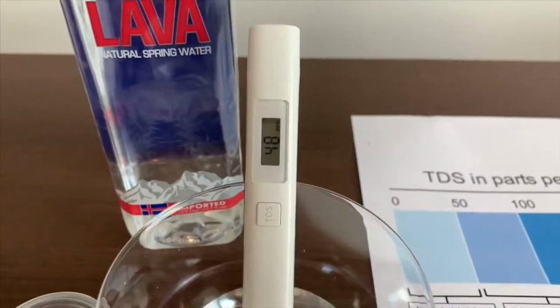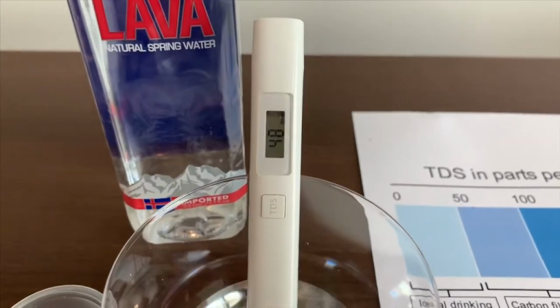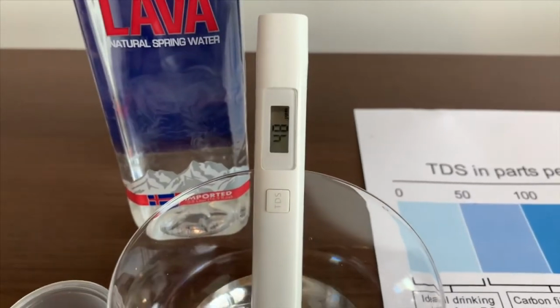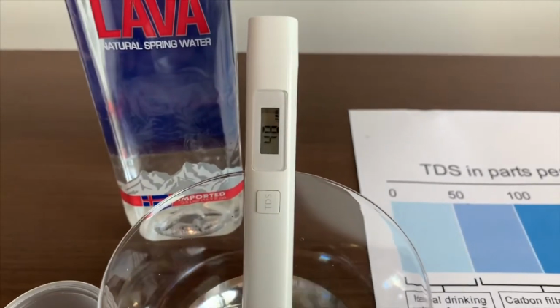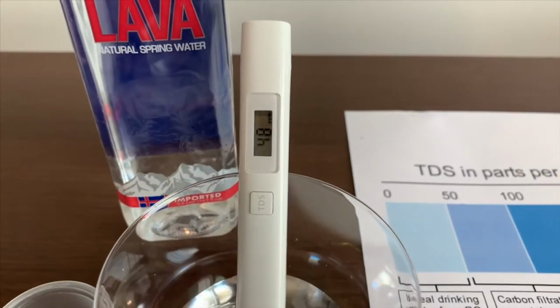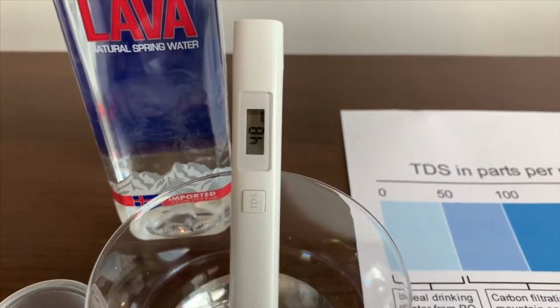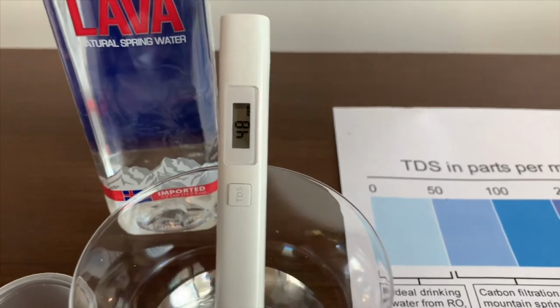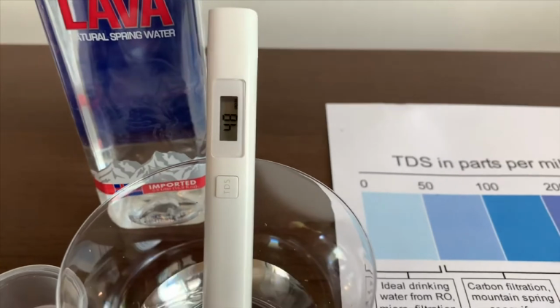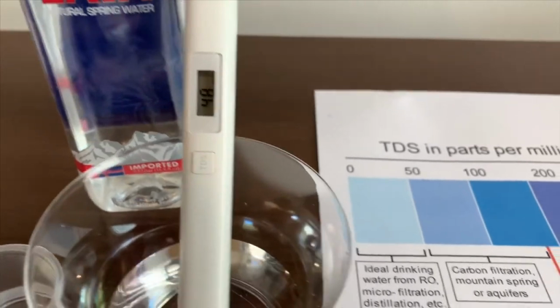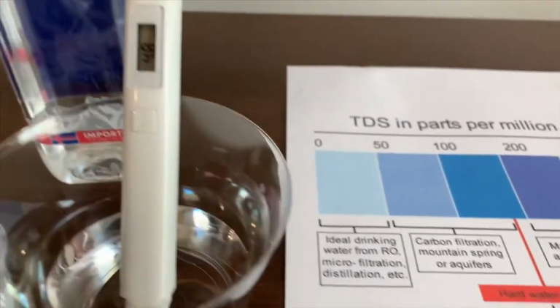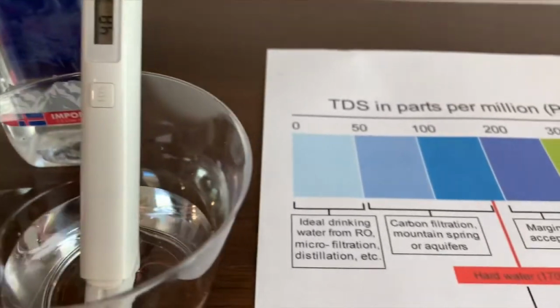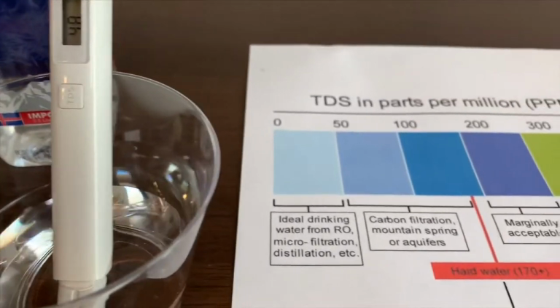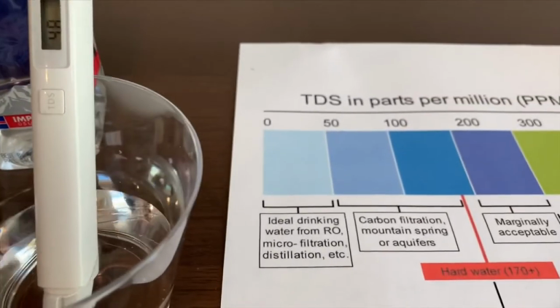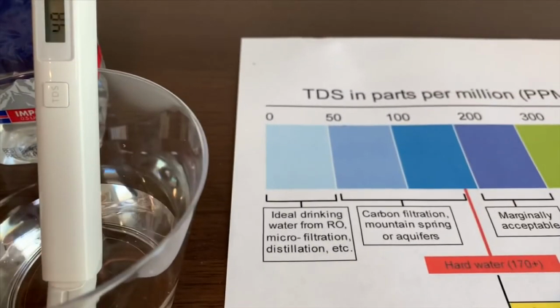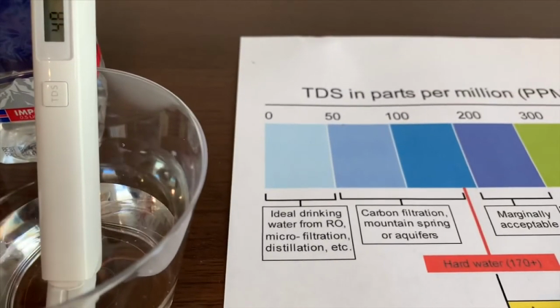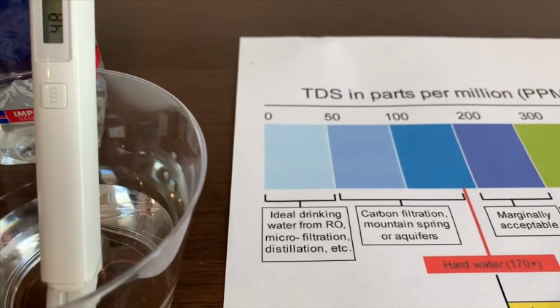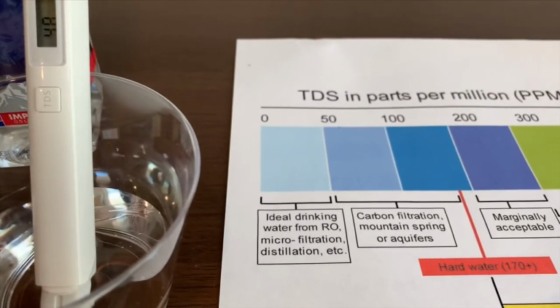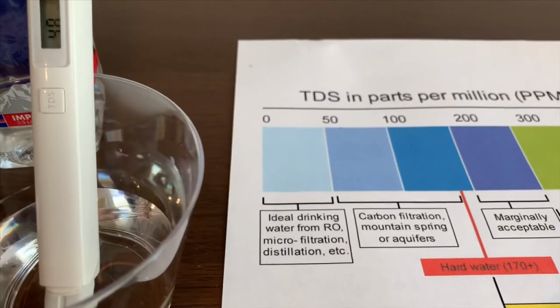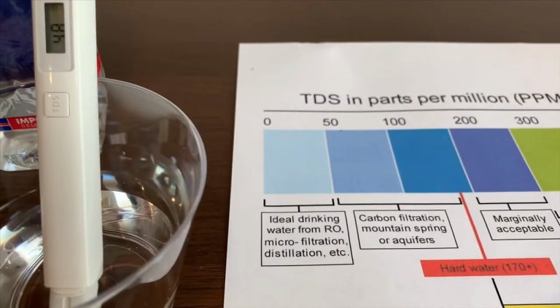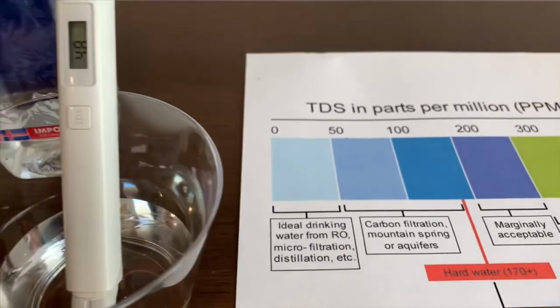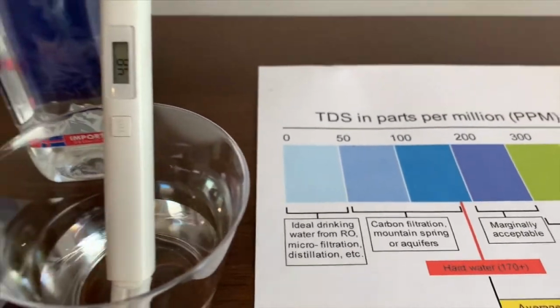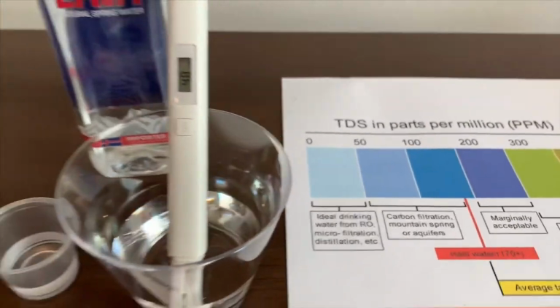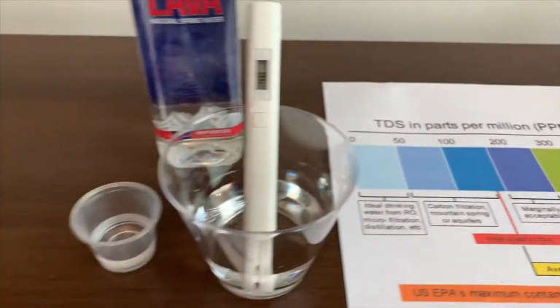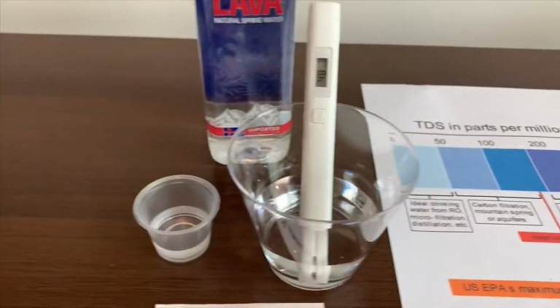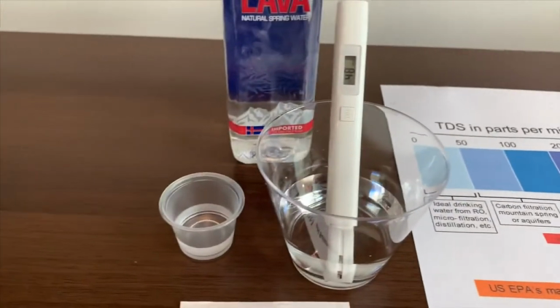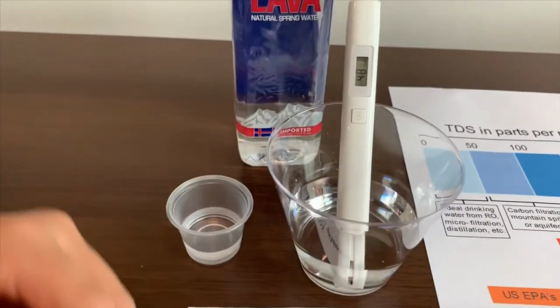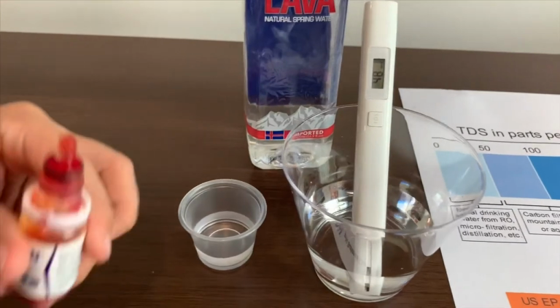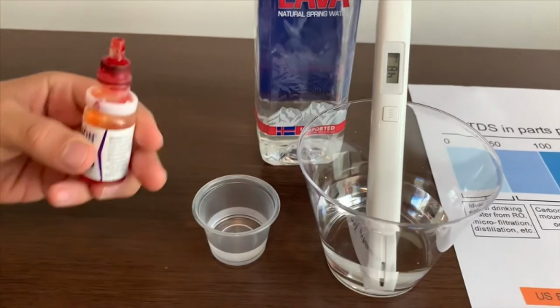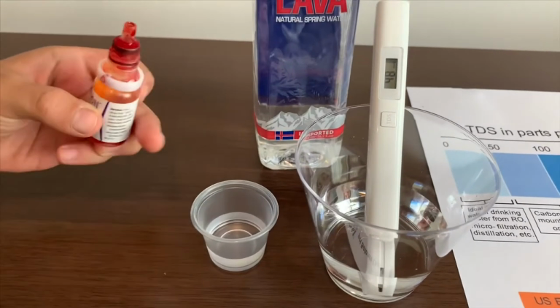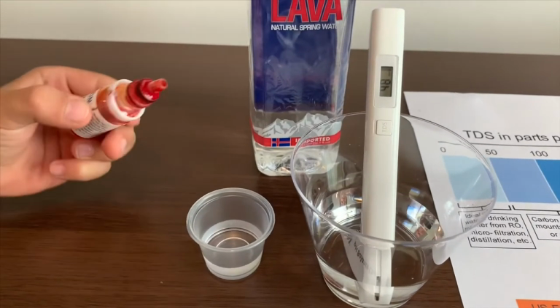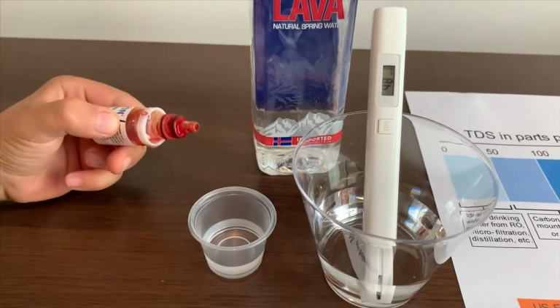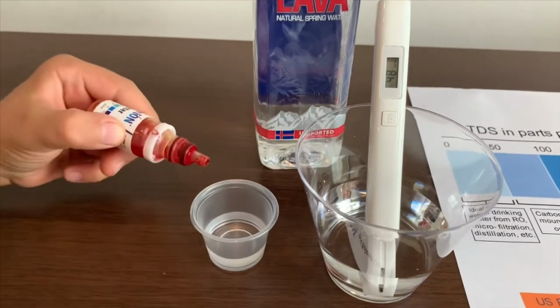It is 48. That is ideal drinking water. Now, let's test the pH.